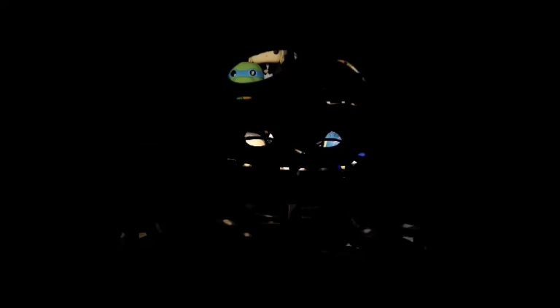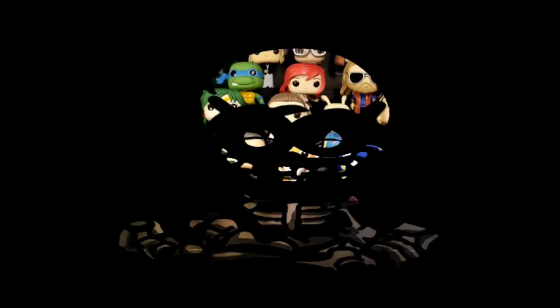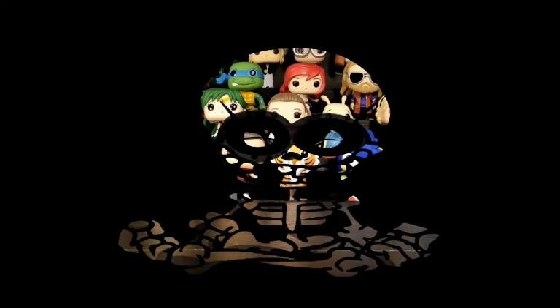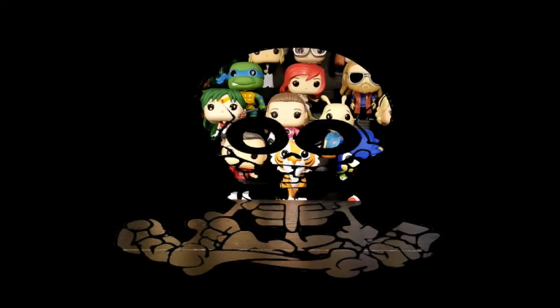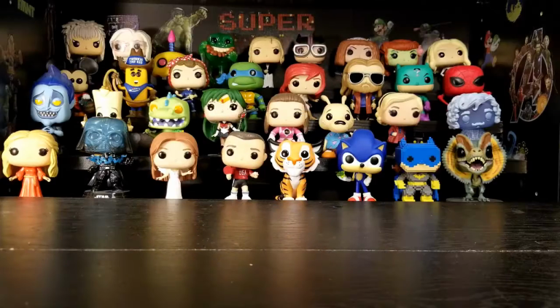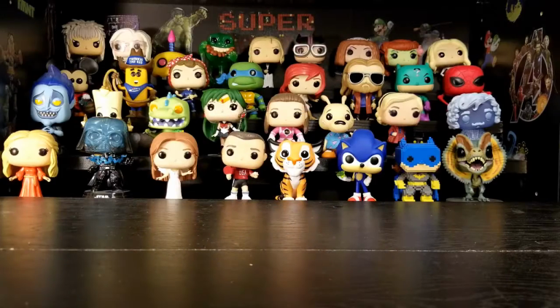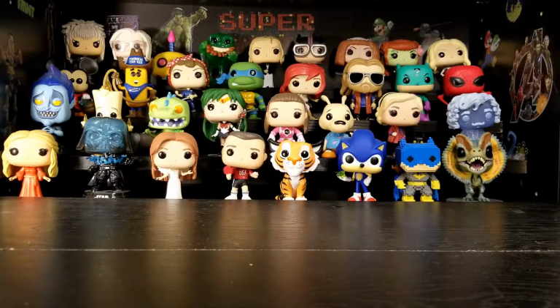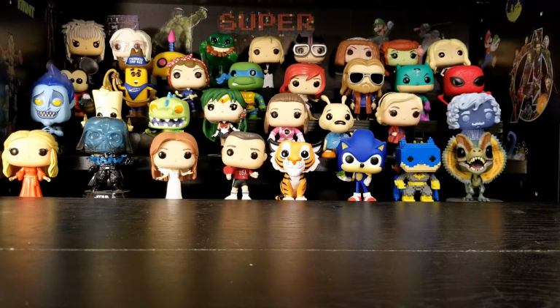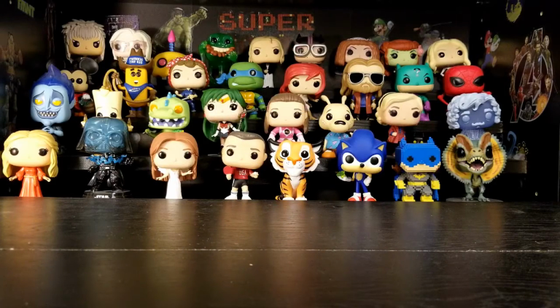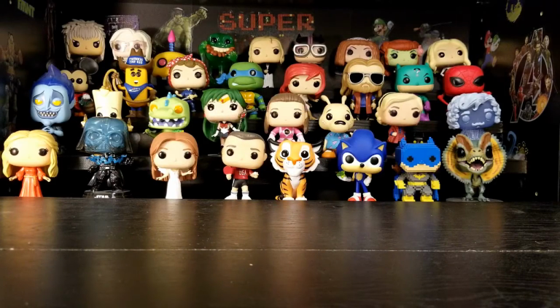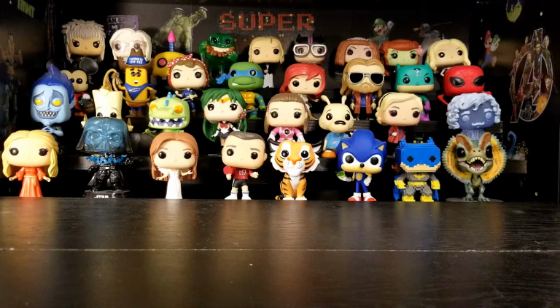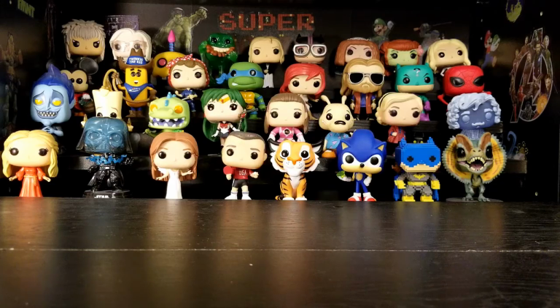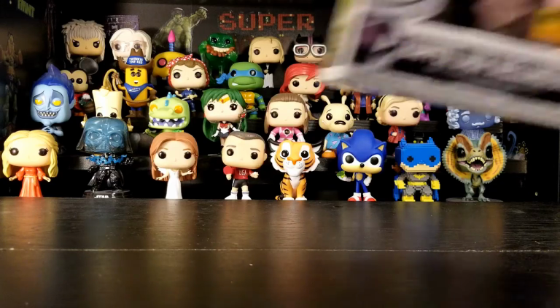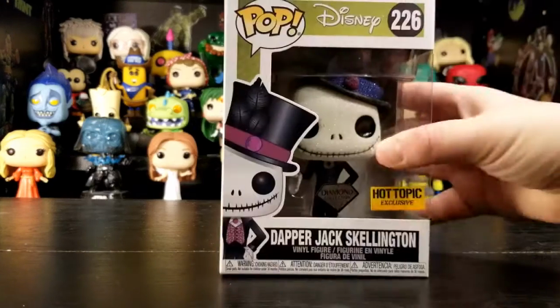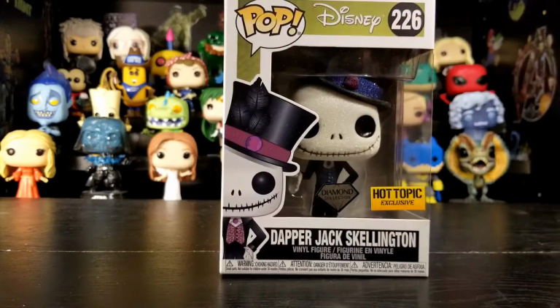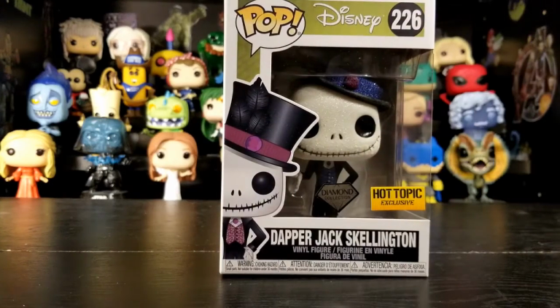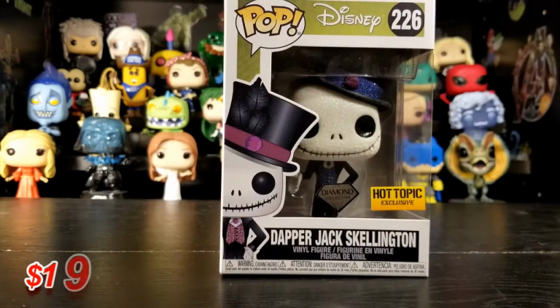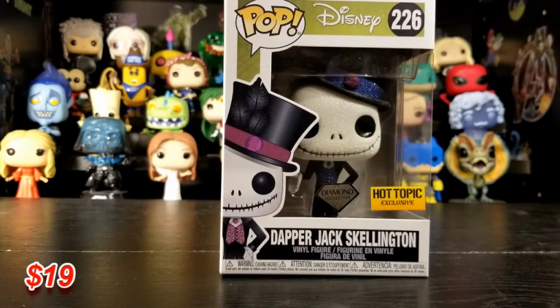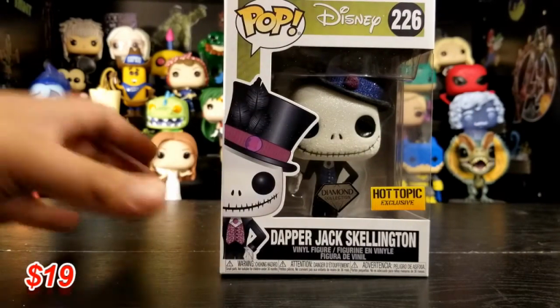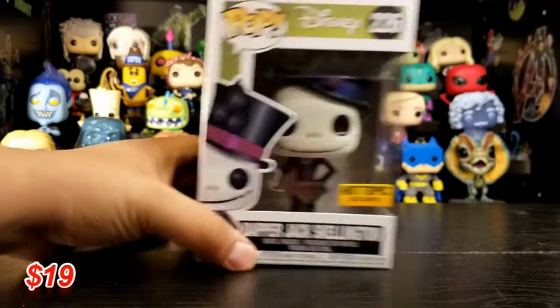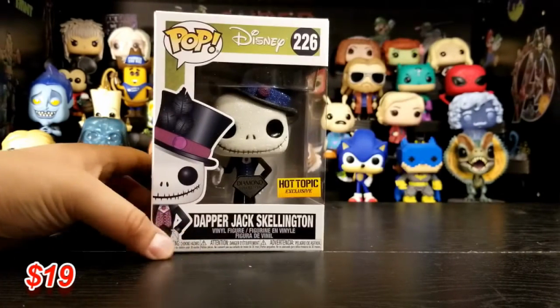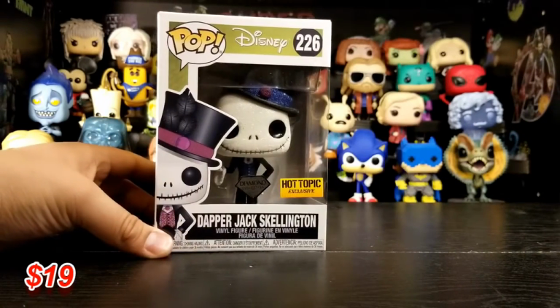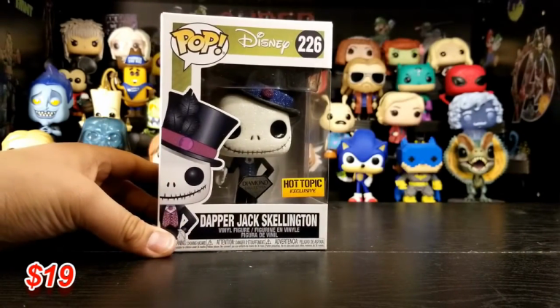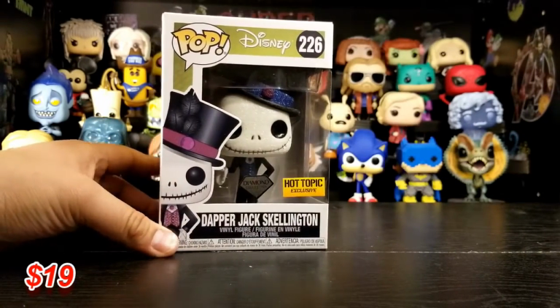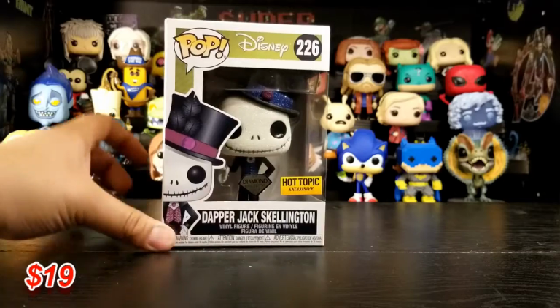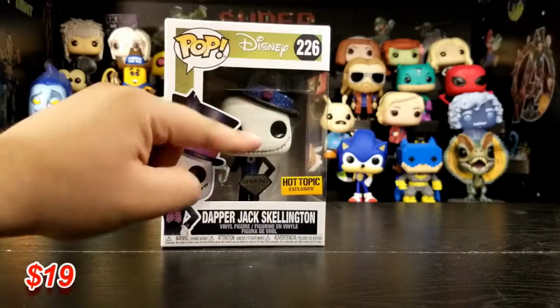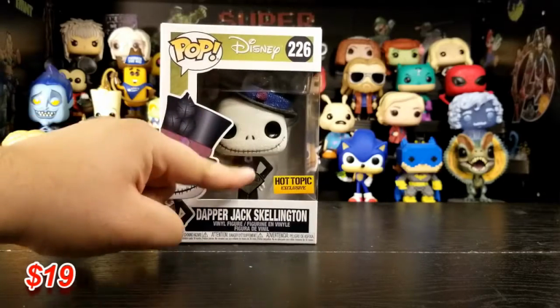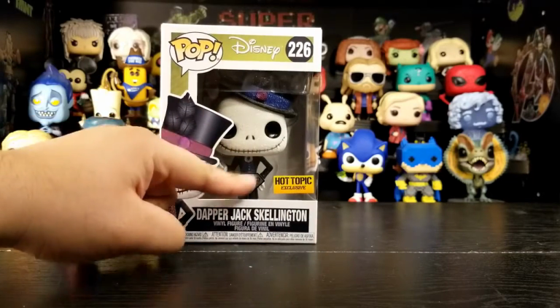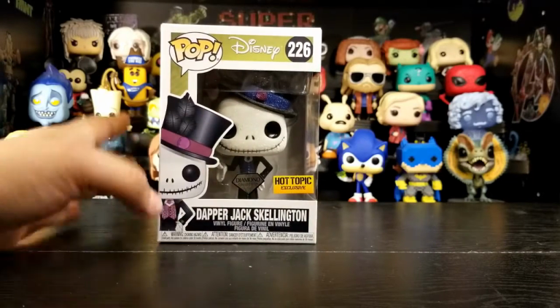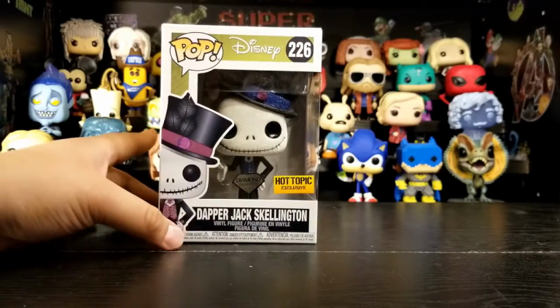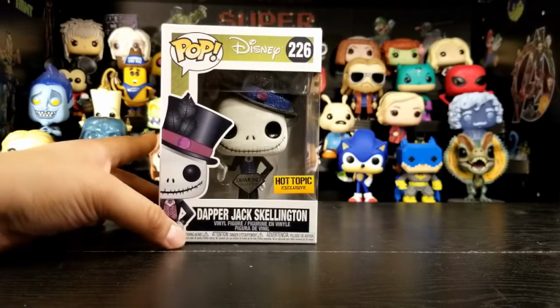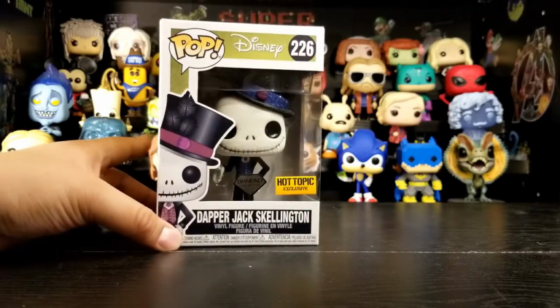Hey everybody, I'm Doki. I'm Rose. And welcome back to Collecting Together. Today we got some pops. First one is Dapper Jack Skellington Diamond Collection, Hot Topic exclusive.